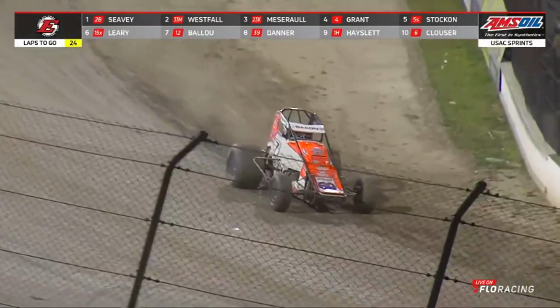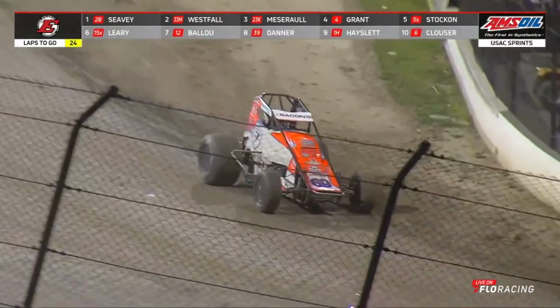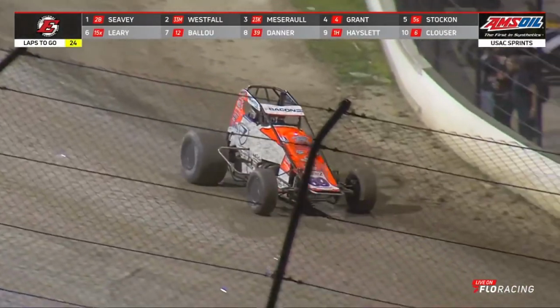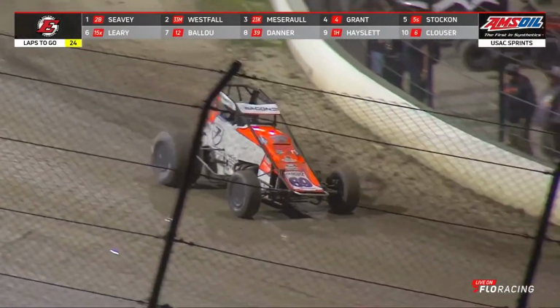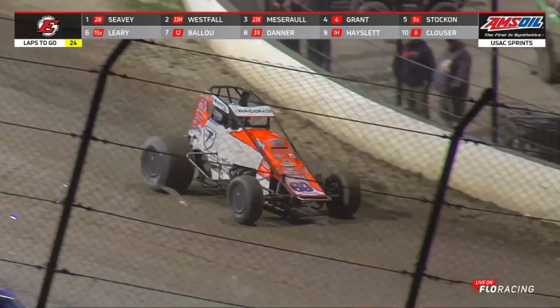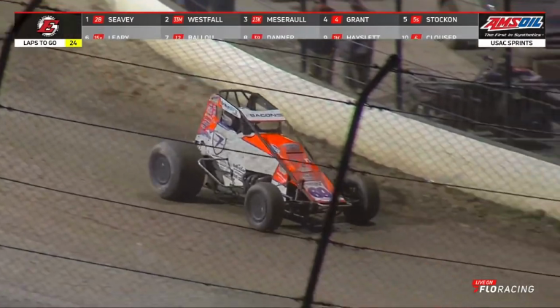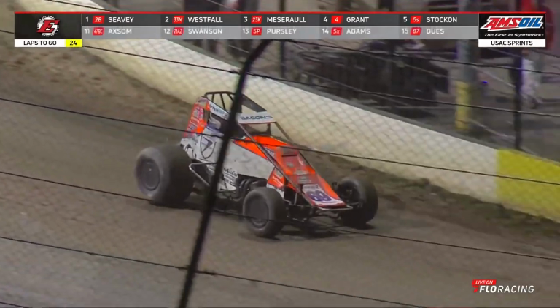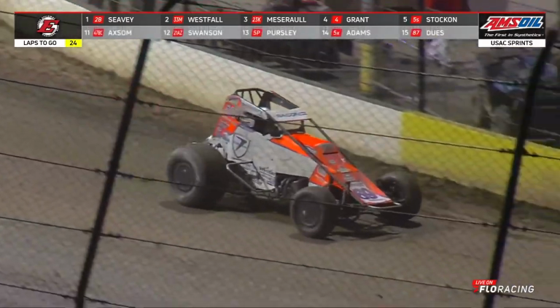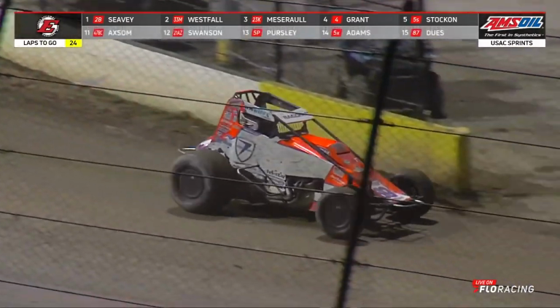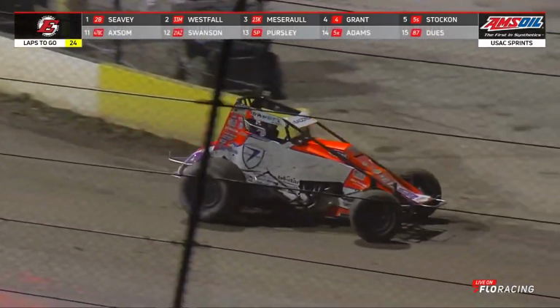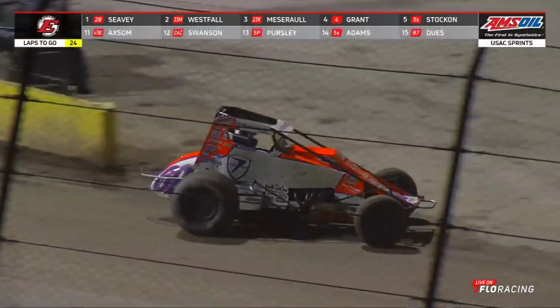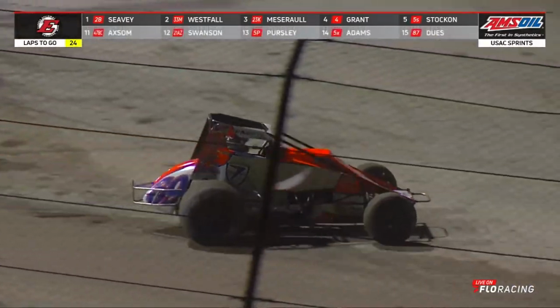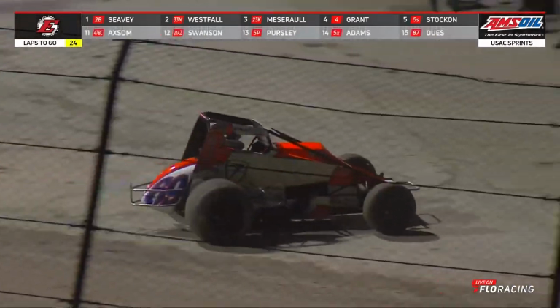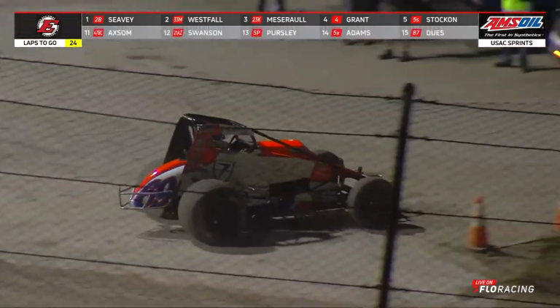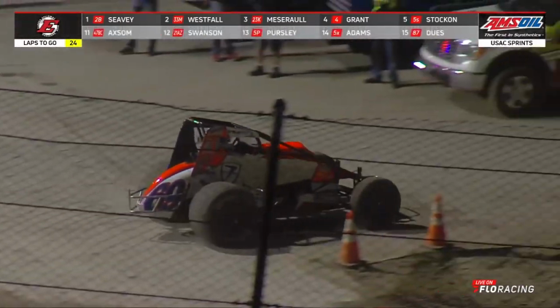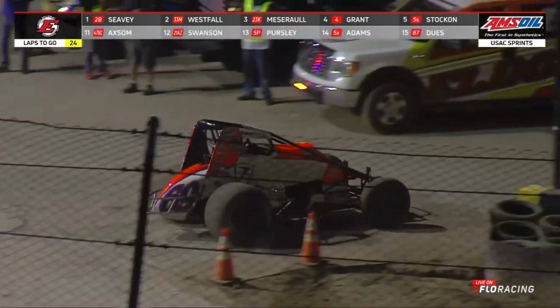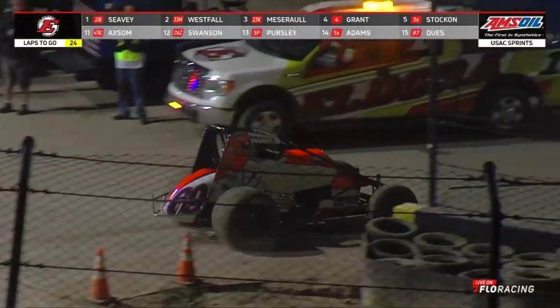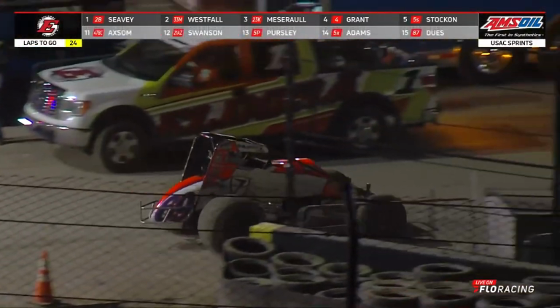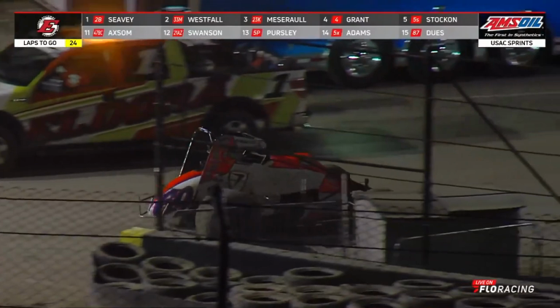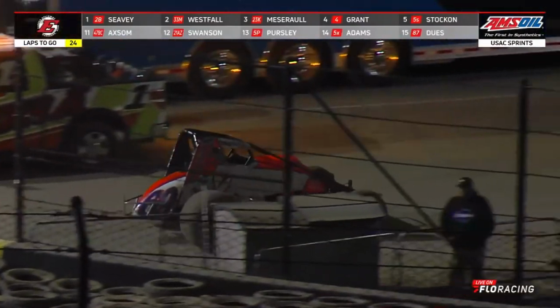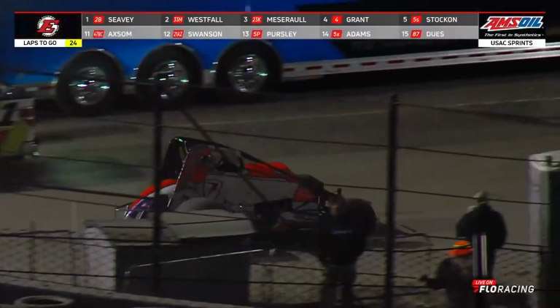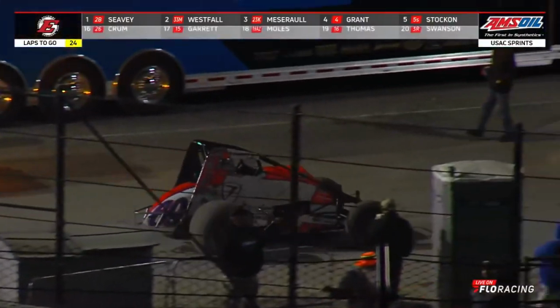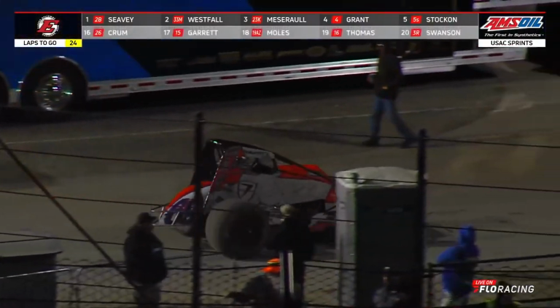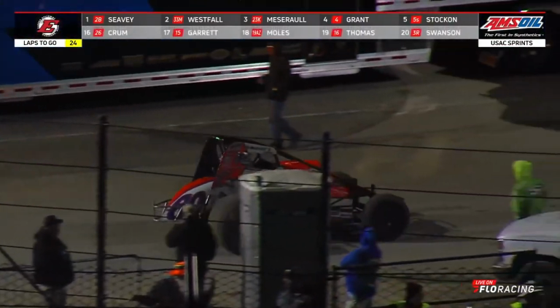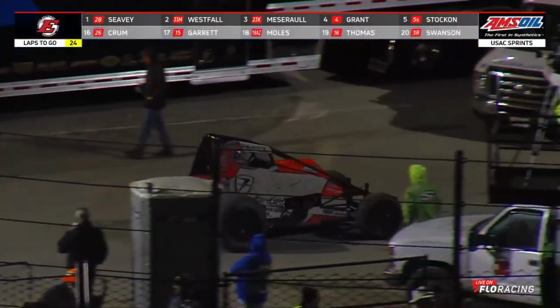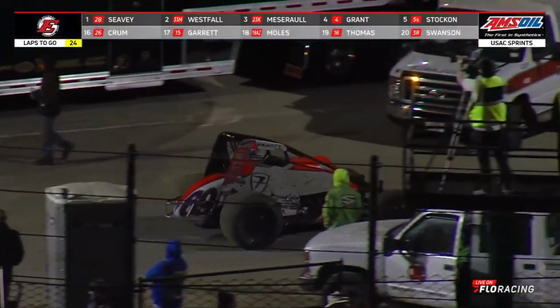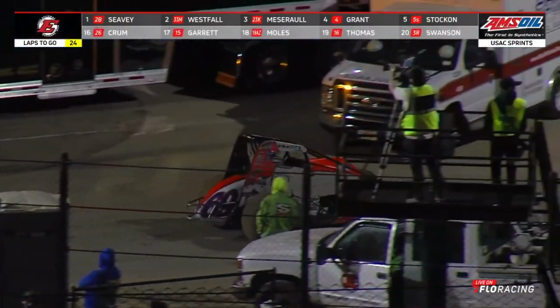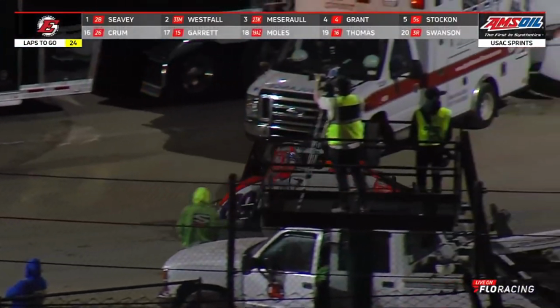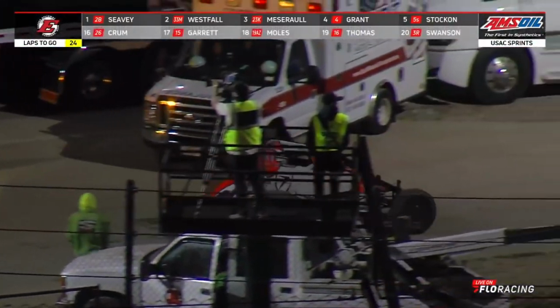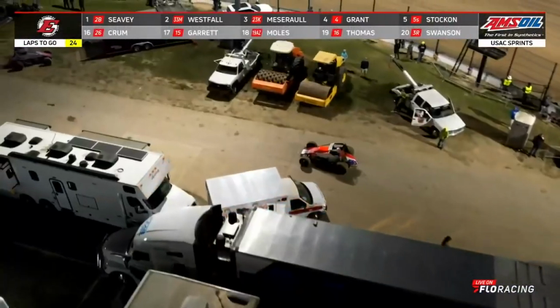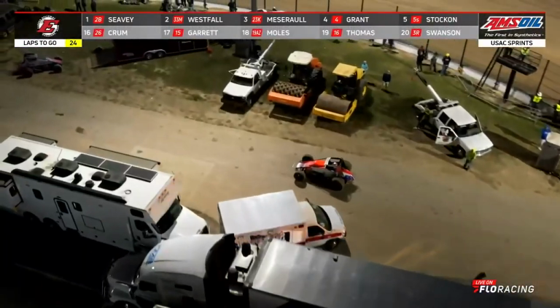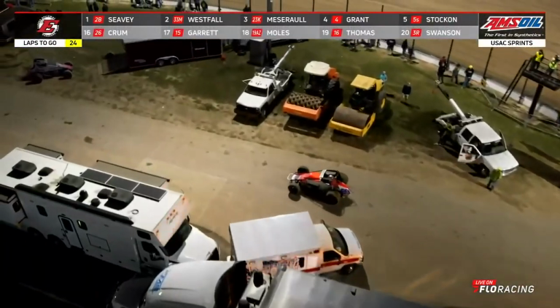Oh no. Huge. Oh my goodness. He is headed pit side — not to the Indian Metal Finishing Work Area. Tough break for Brady Bacon.